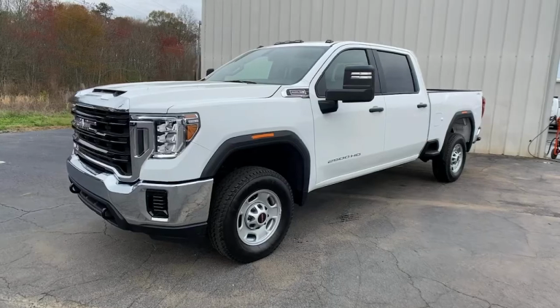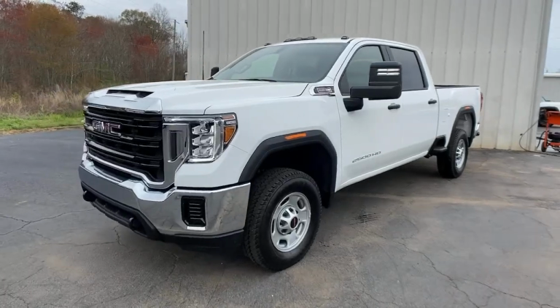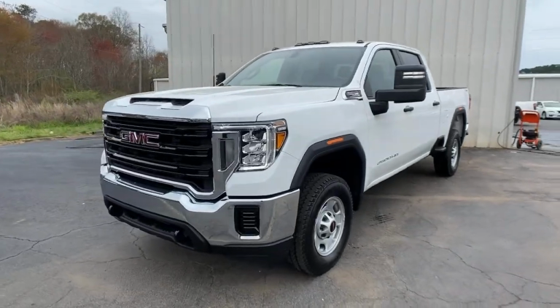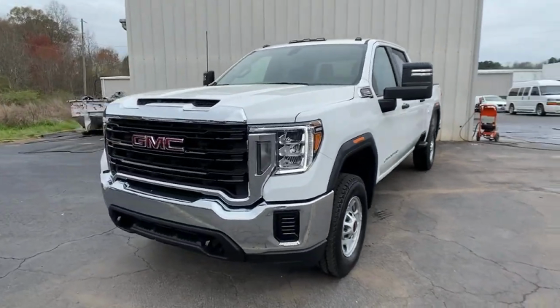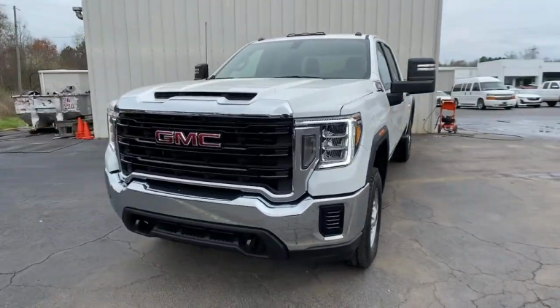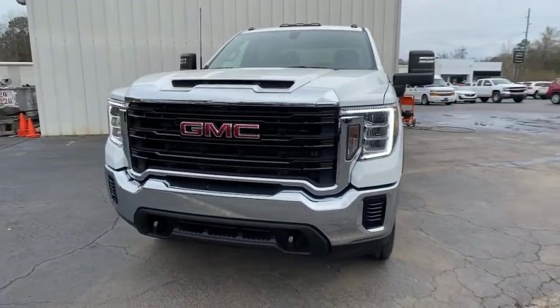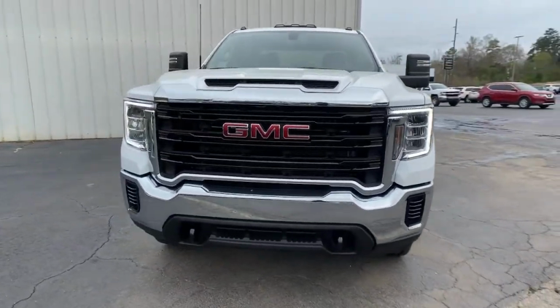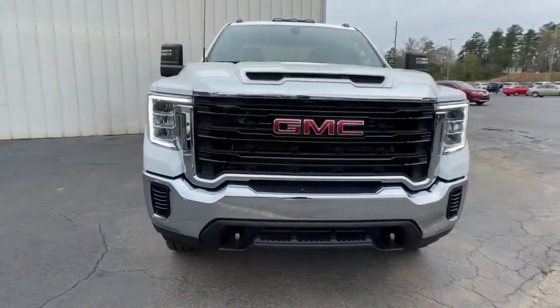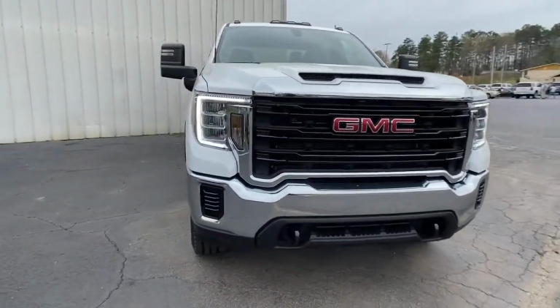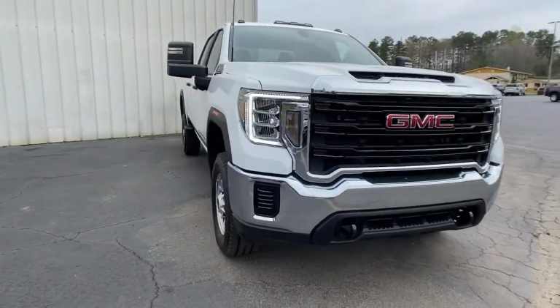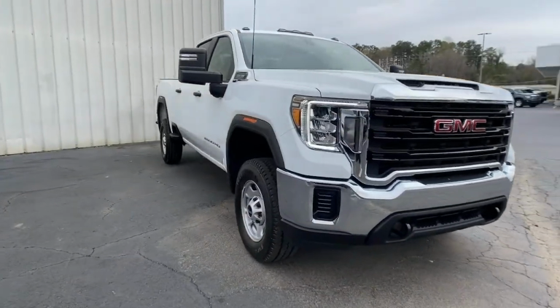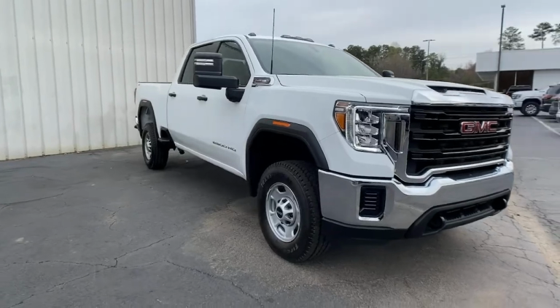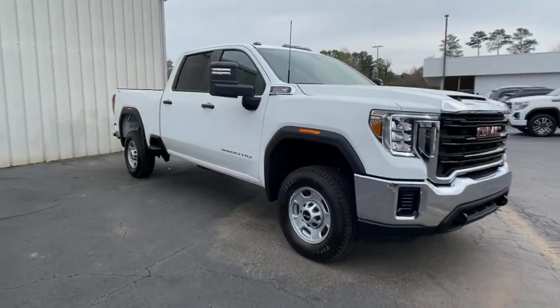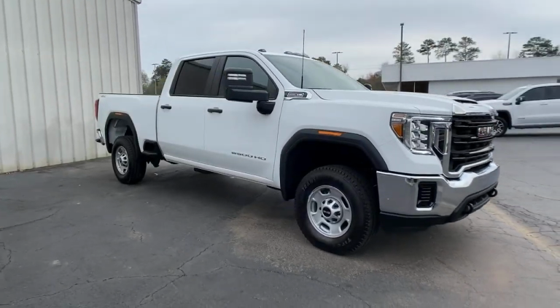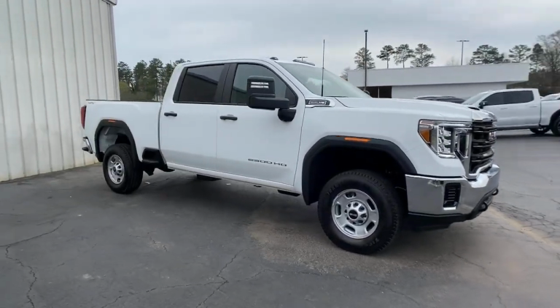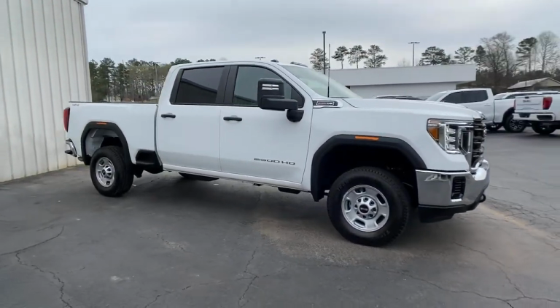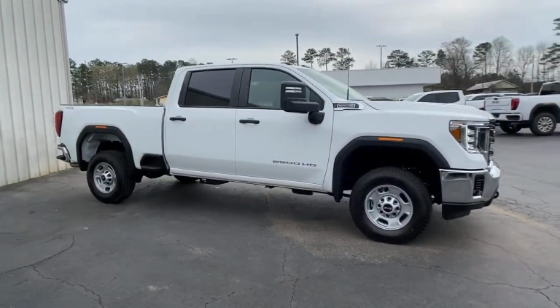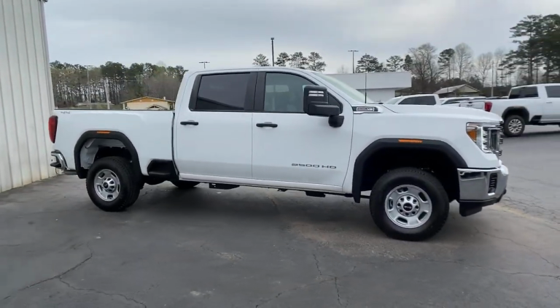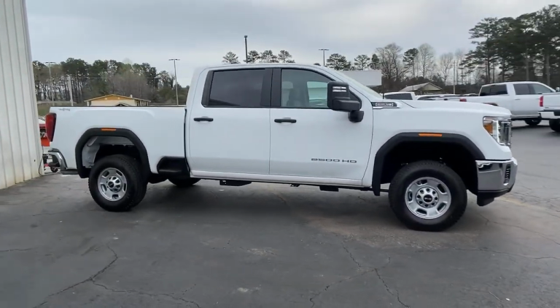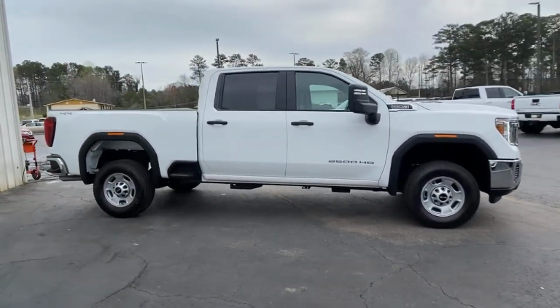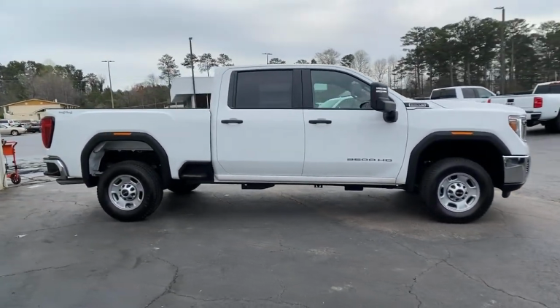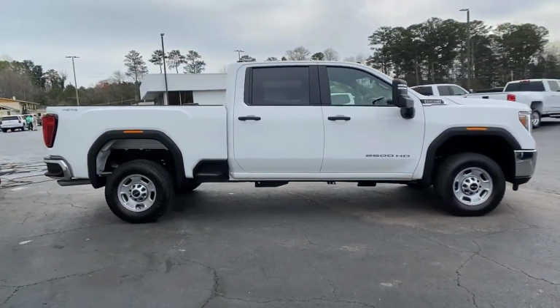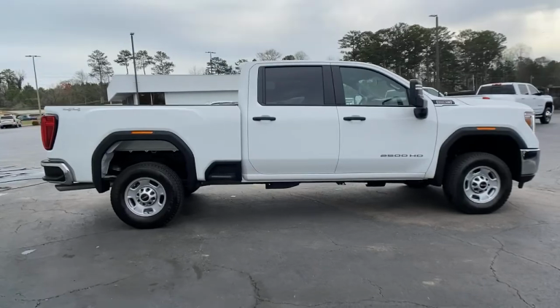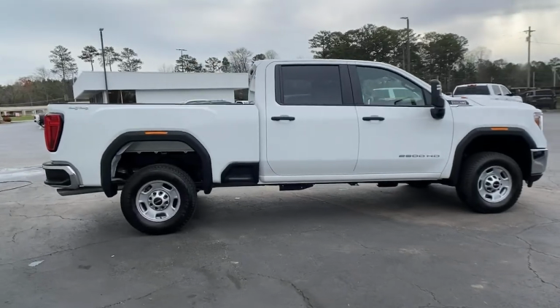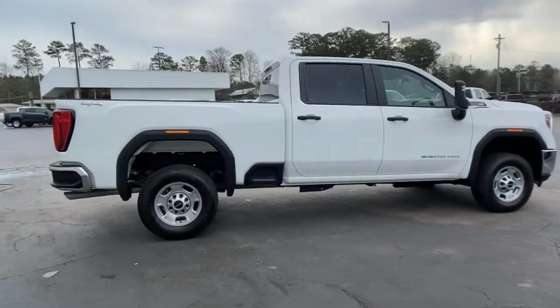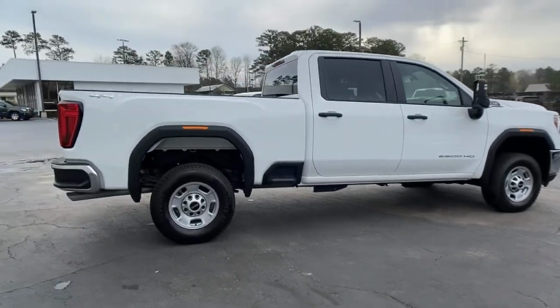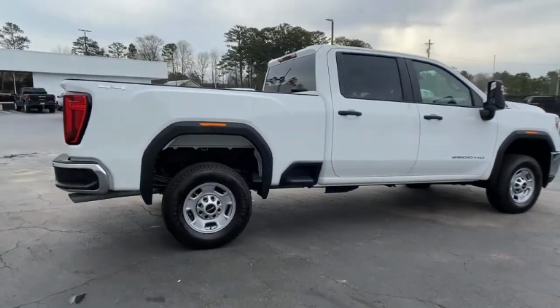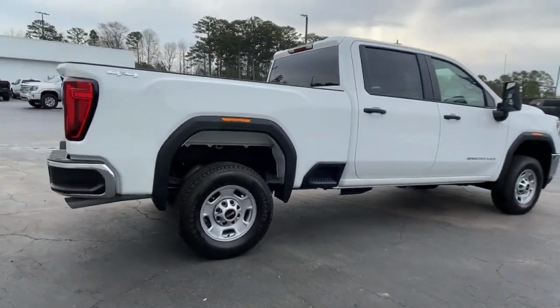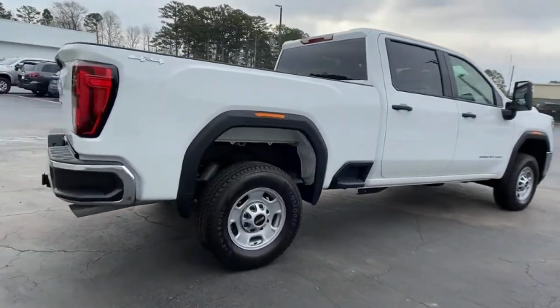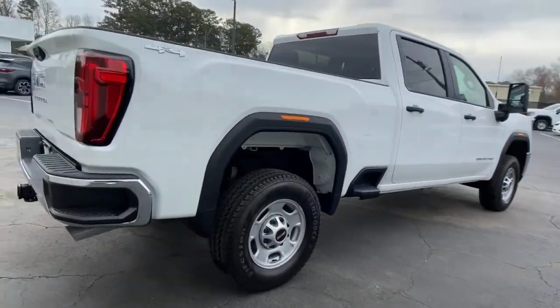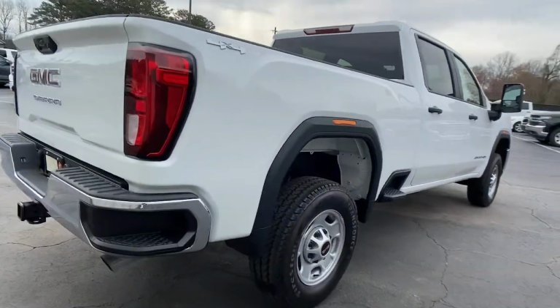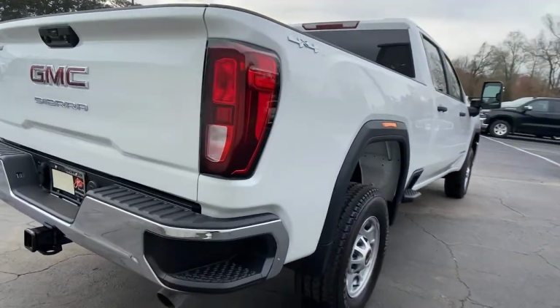Get a feel for the 2021 GMC Sierra. This vehicle delivers the style, comfort, and efficiency you need to meet the needs of today's lifestyle. Confidence comes standard when you're behind the wheel, prepared for the journey ahead.